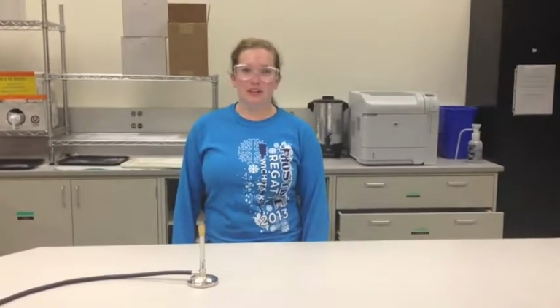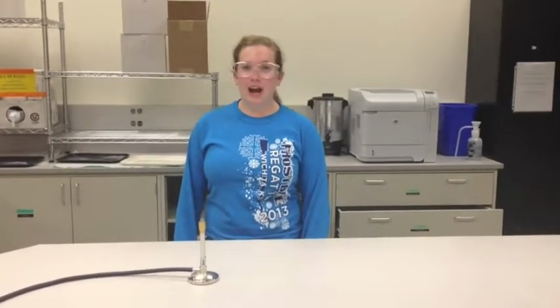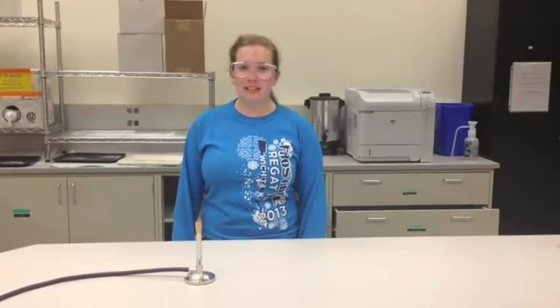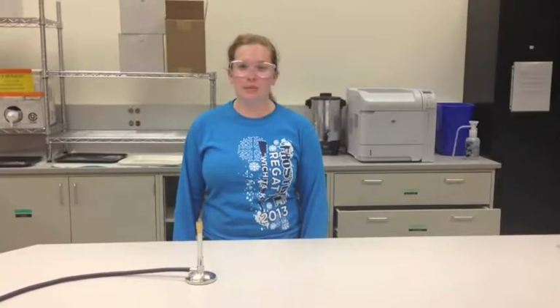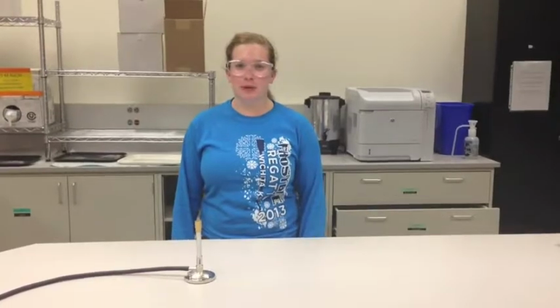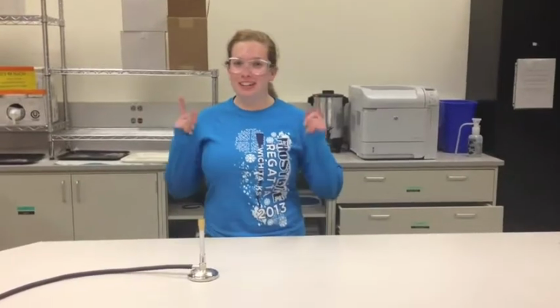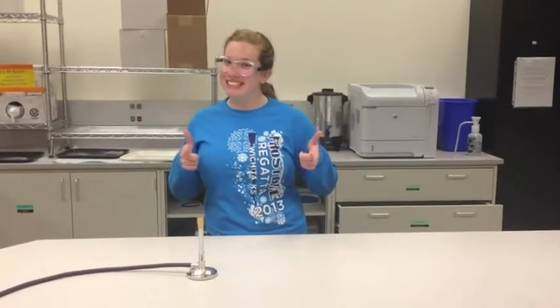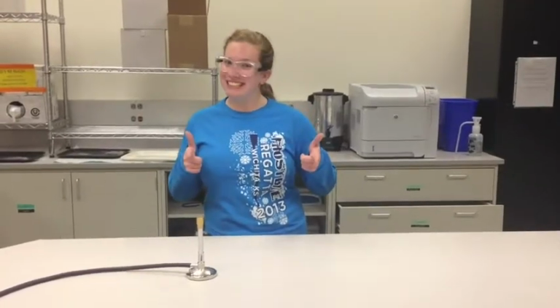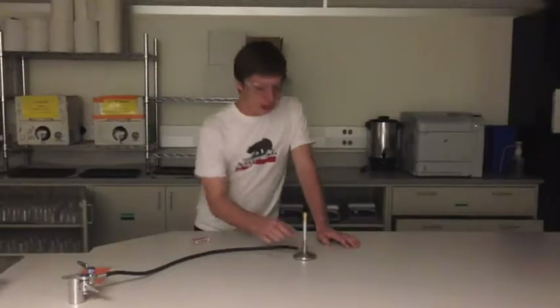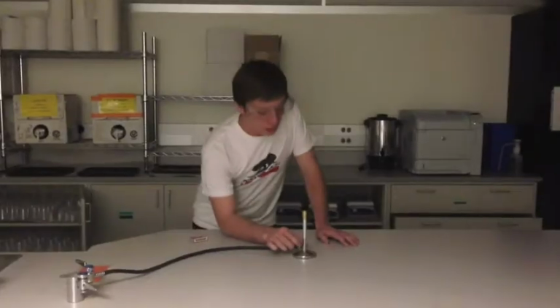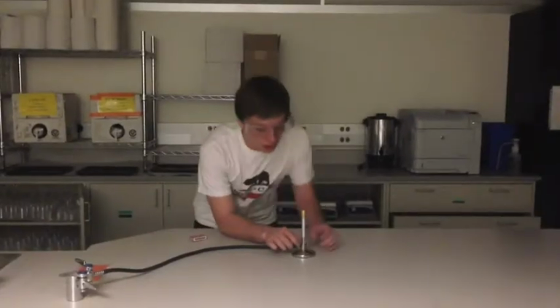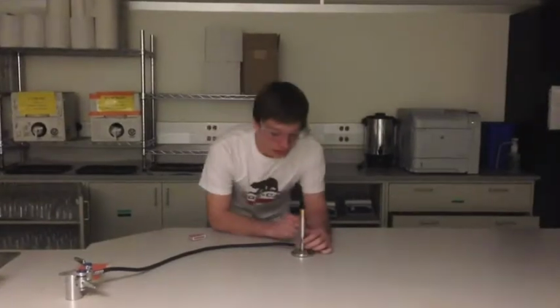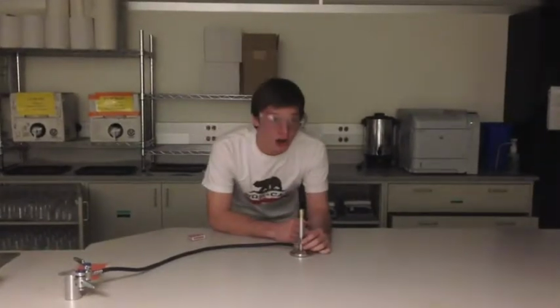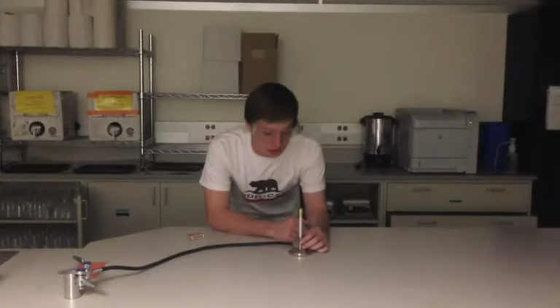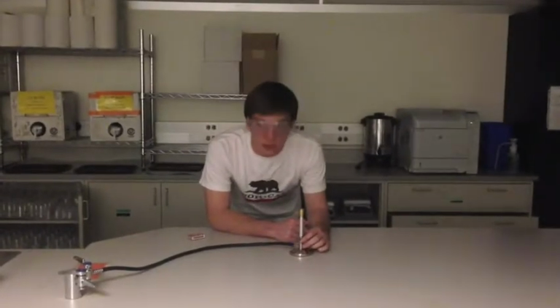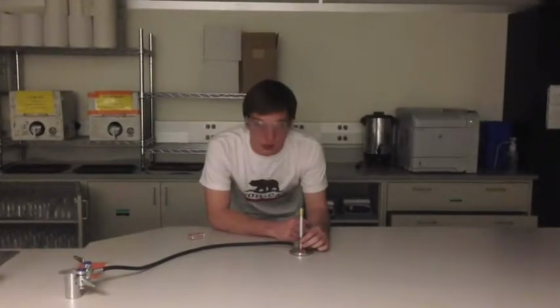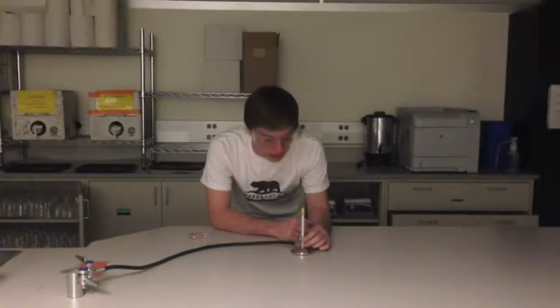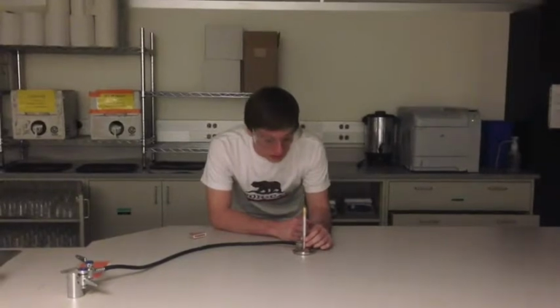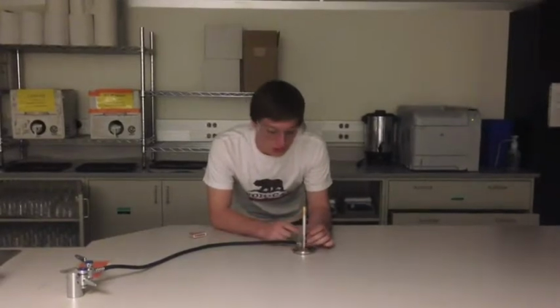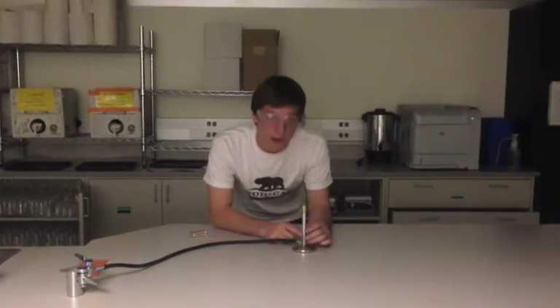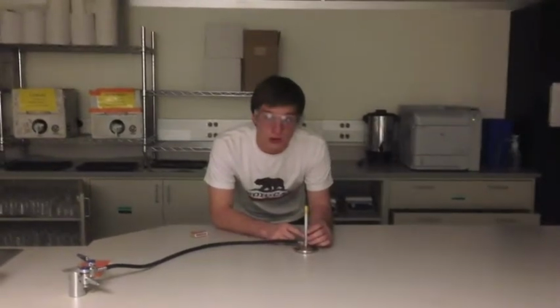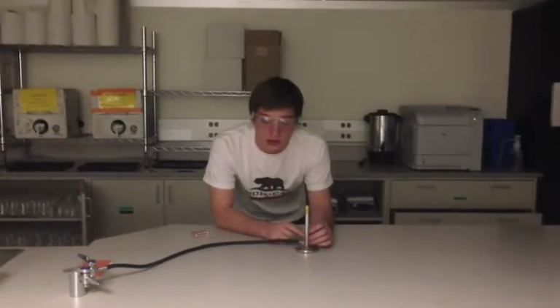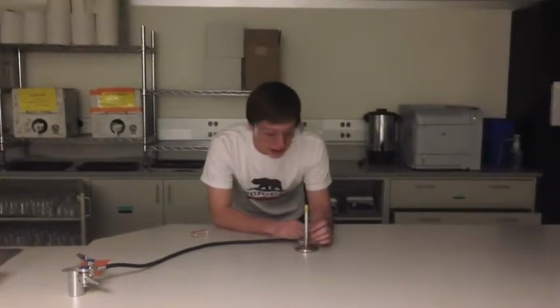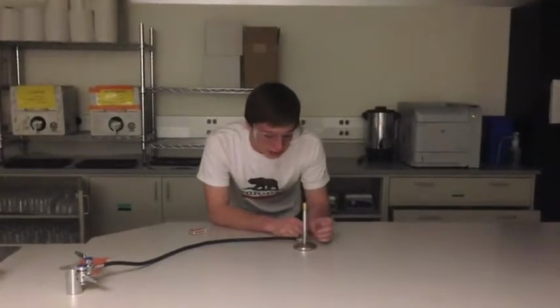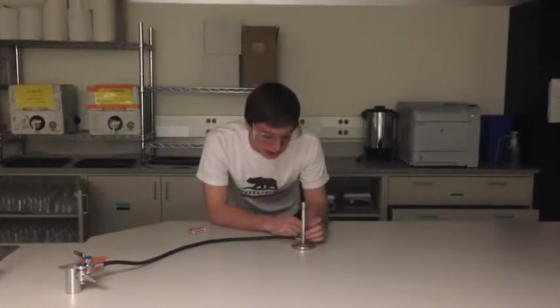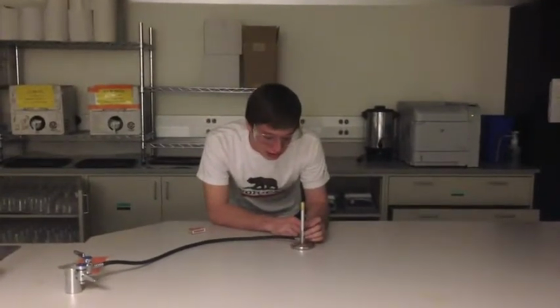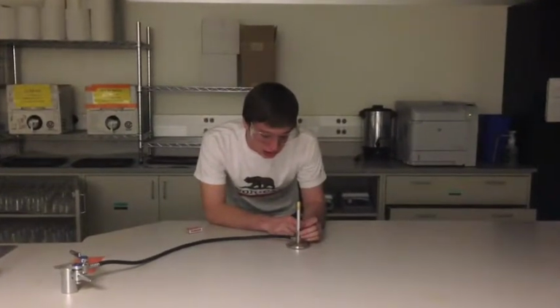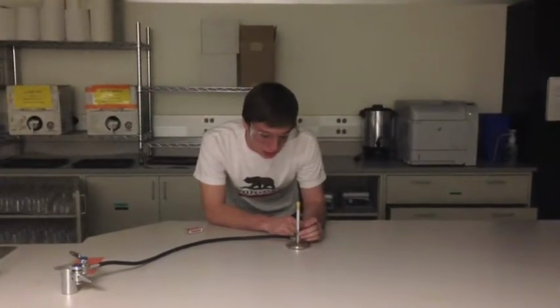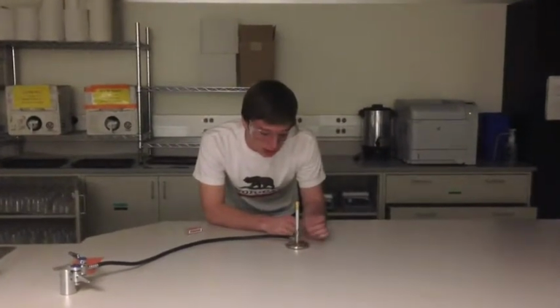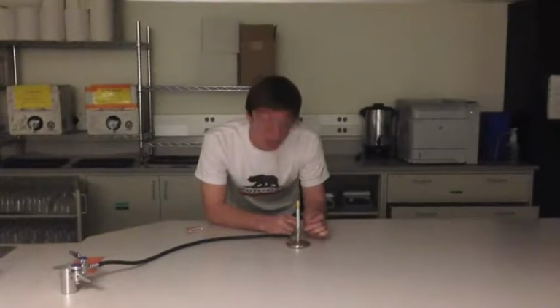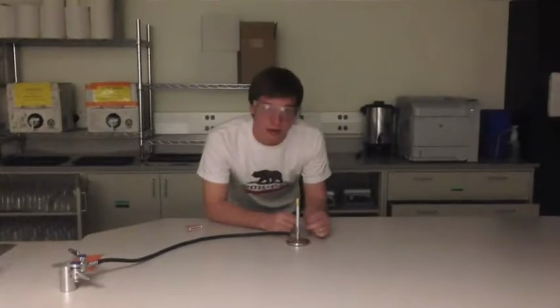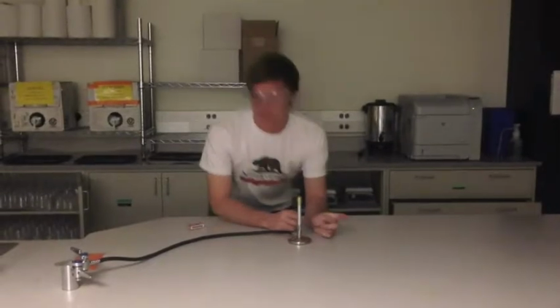You are now ready to light your Bunsen burner. You're going to want to make sure the collar is turned all the way counter-clockwise so that the air holes are closed, and then turn the opposite direction just a little bit so that a little bit of air can get through.